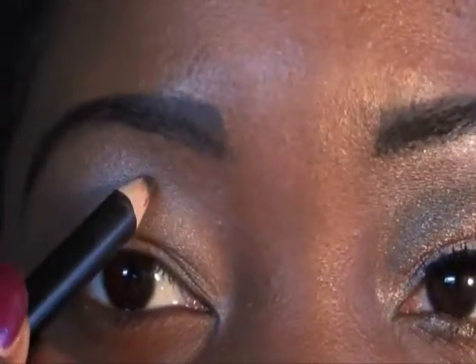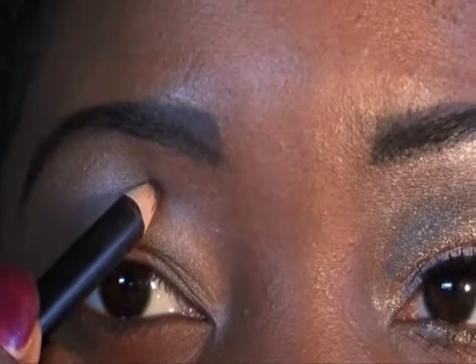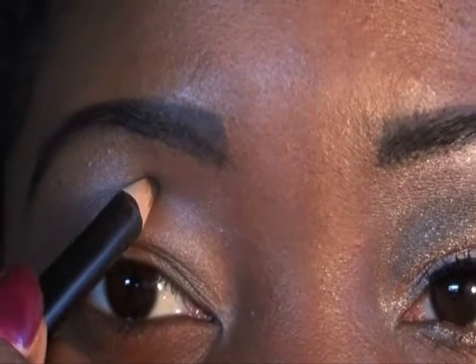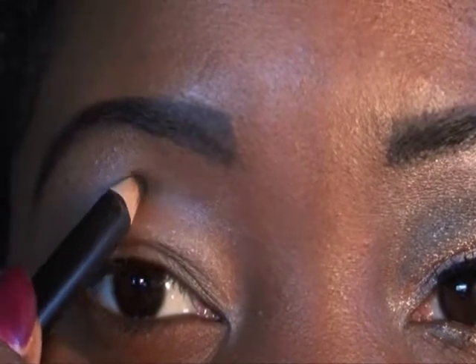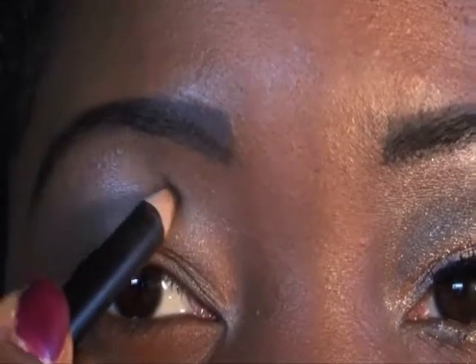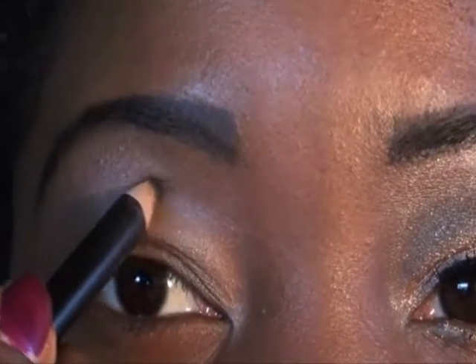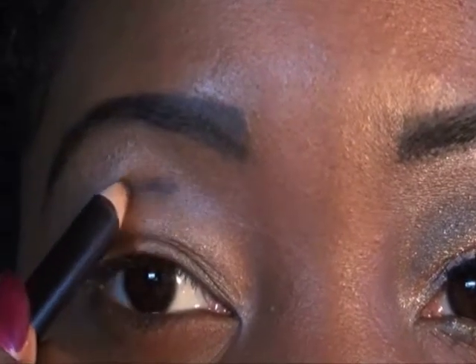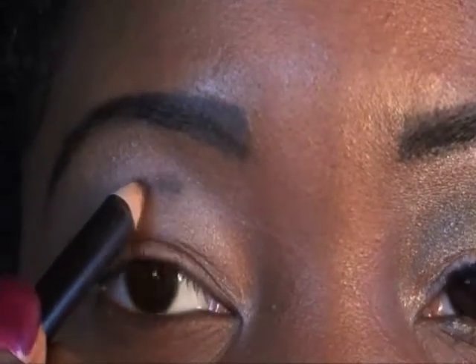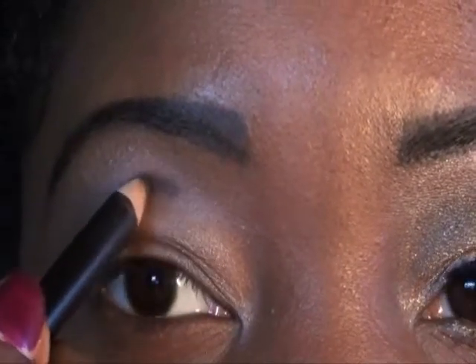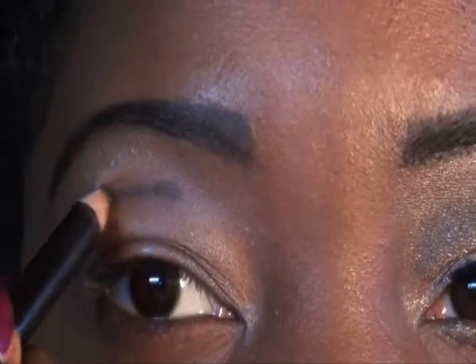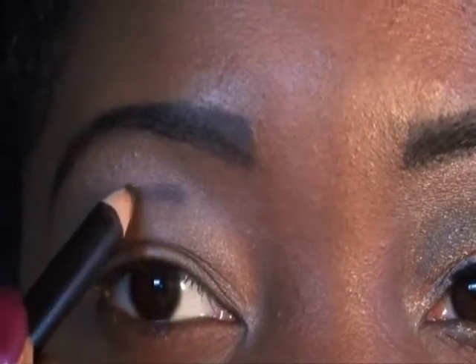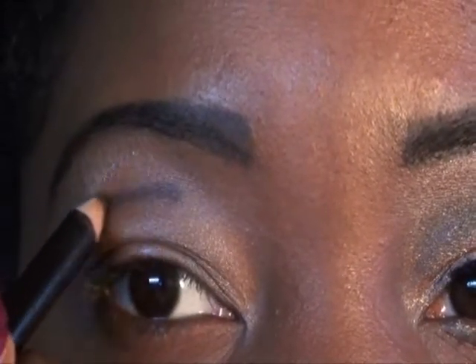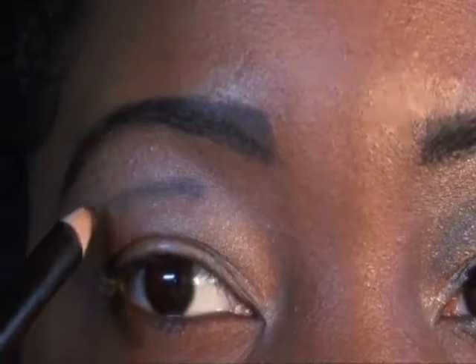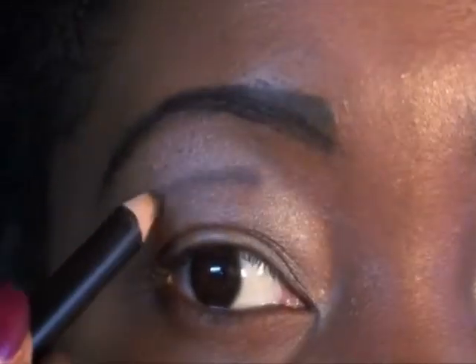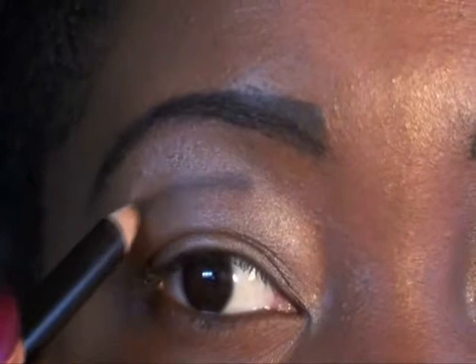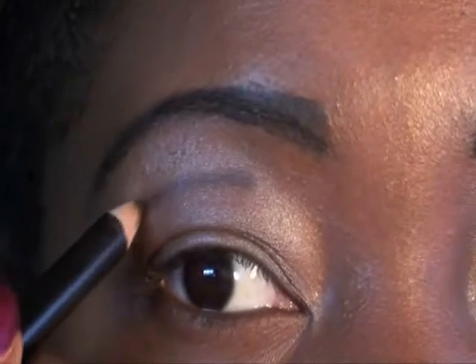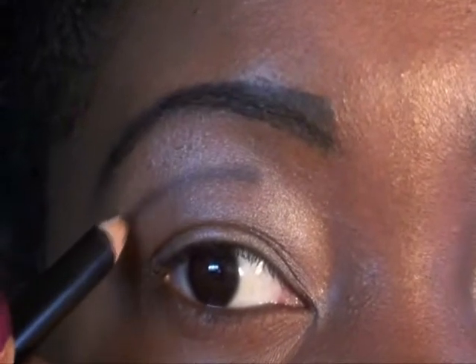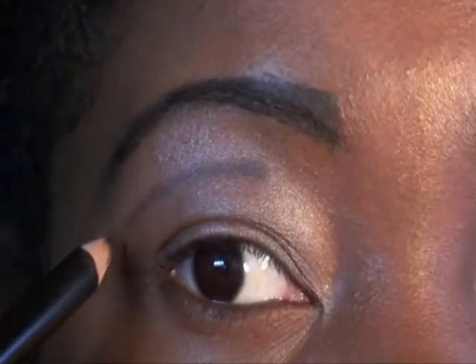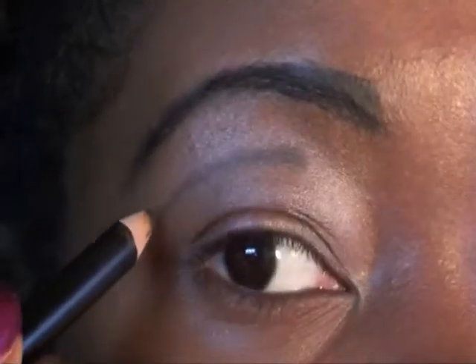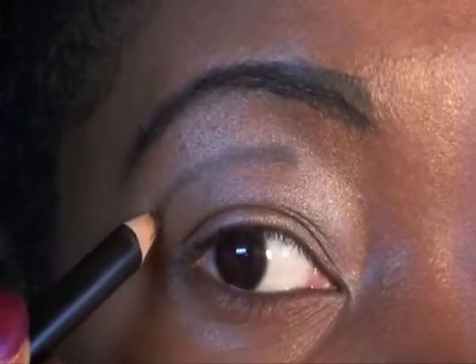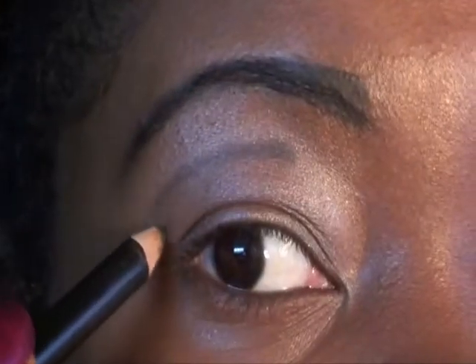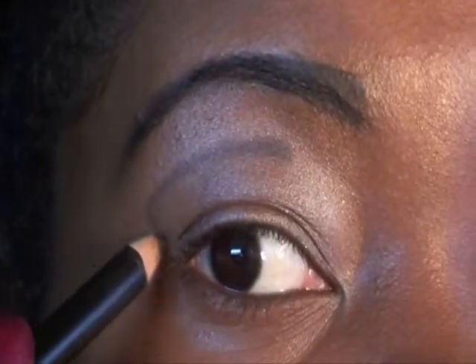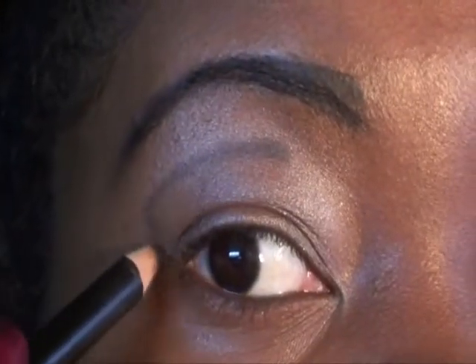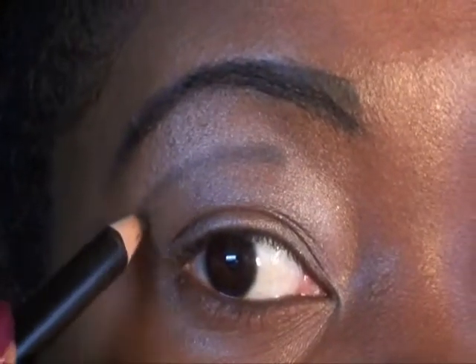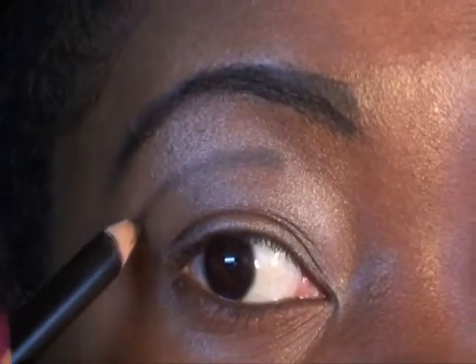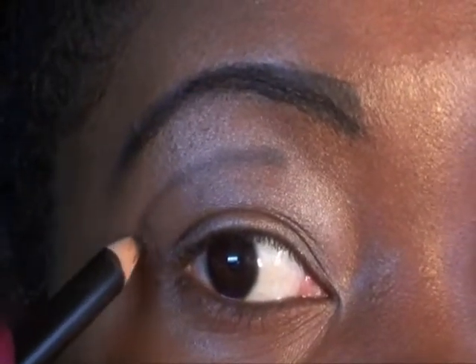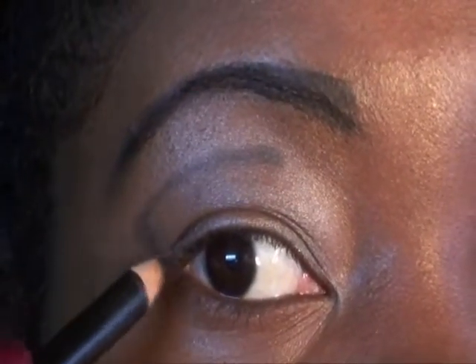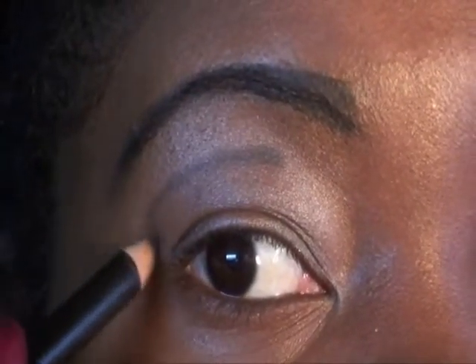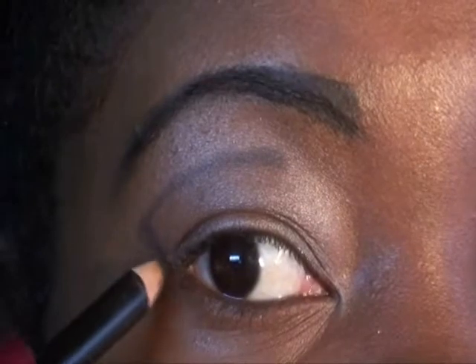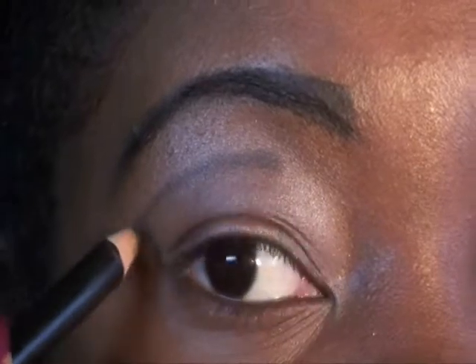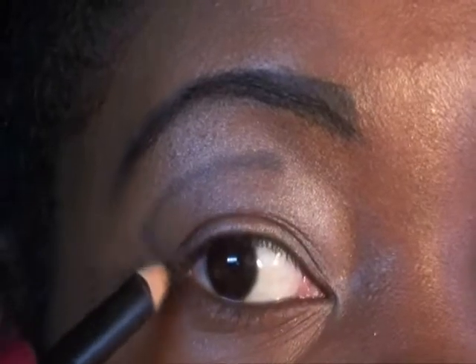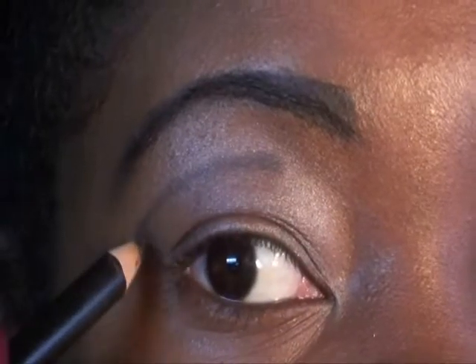I'm going to start right here, not going to take it all the way across, just right here. And bring it in here. It doesn't have to be perfect because we're going to go over that.